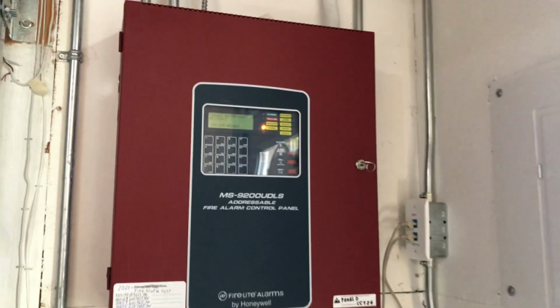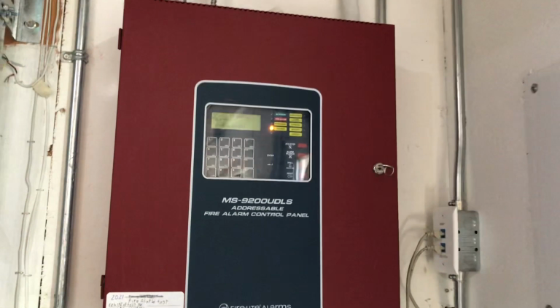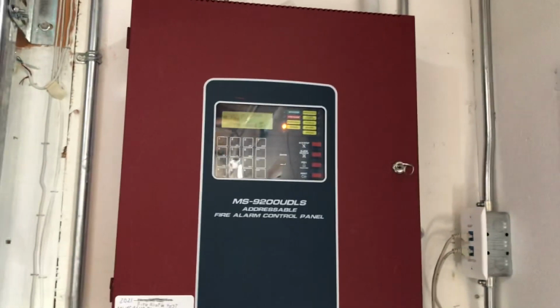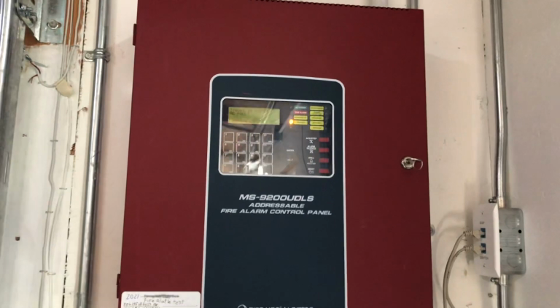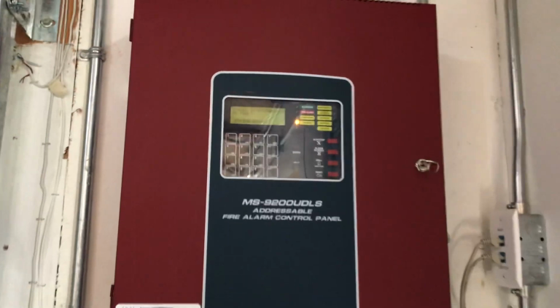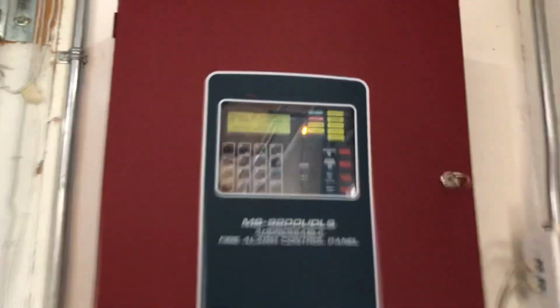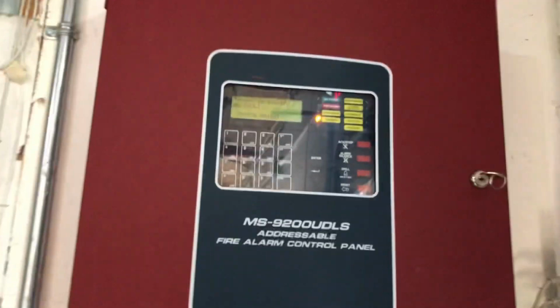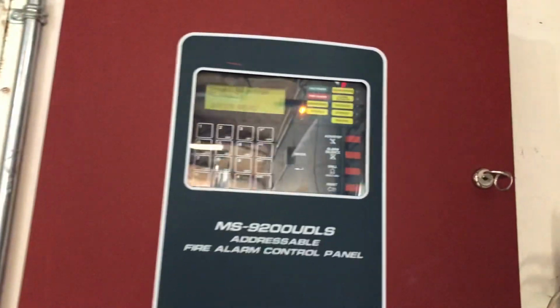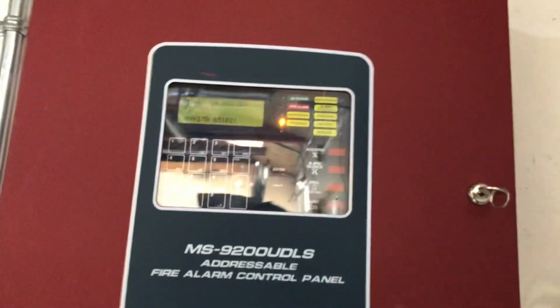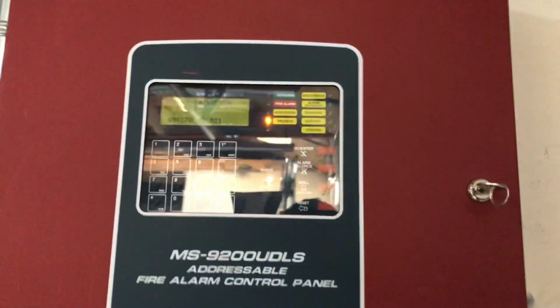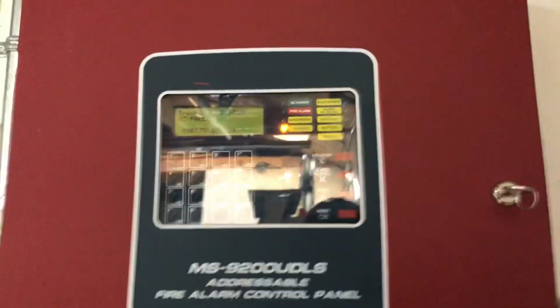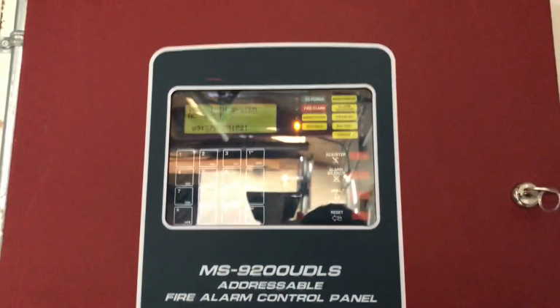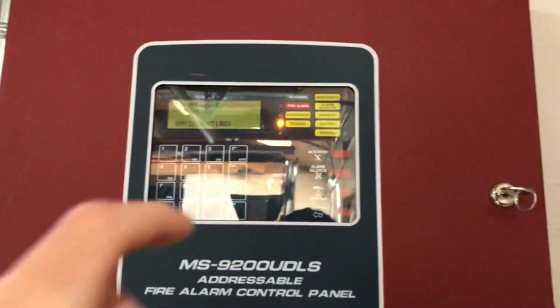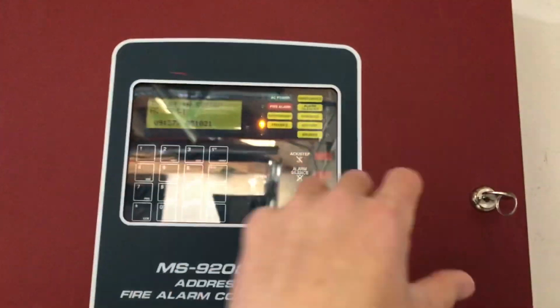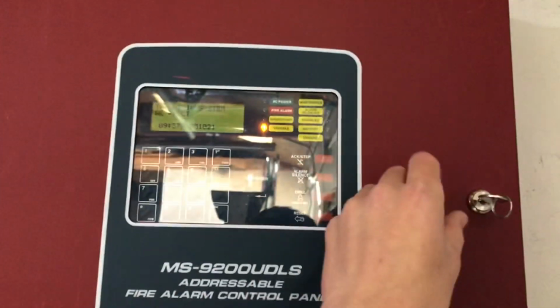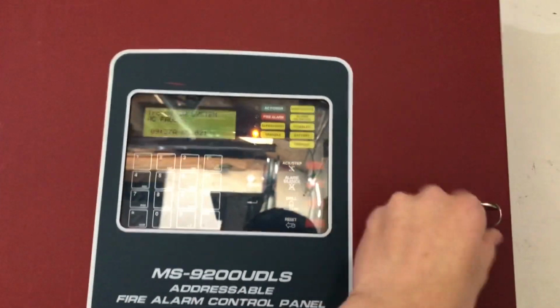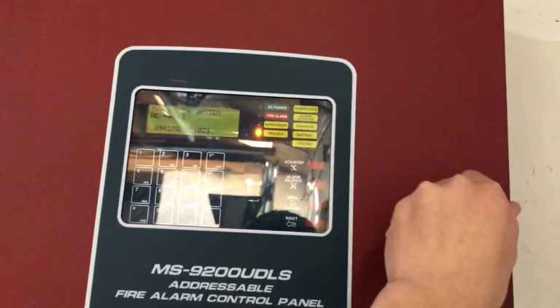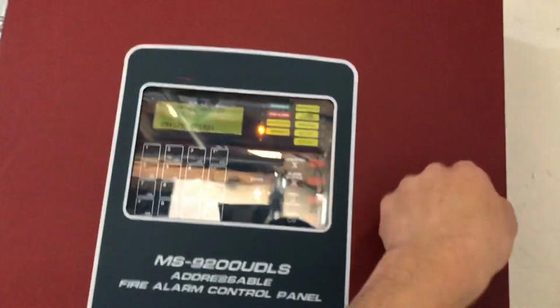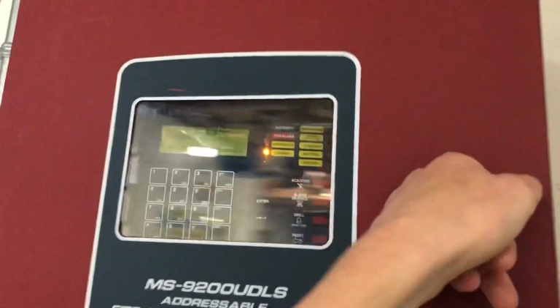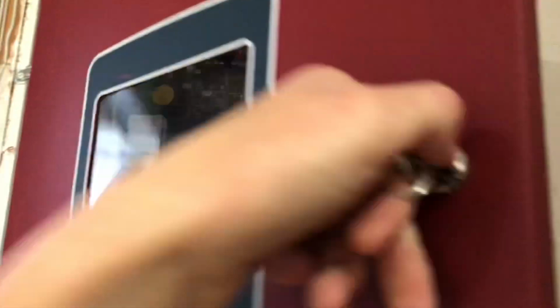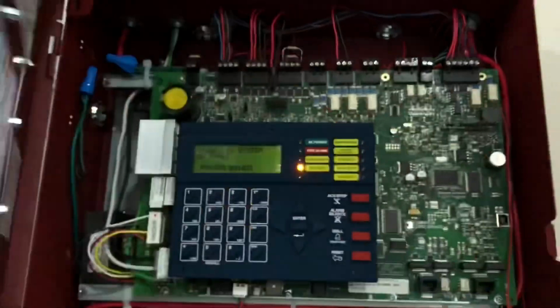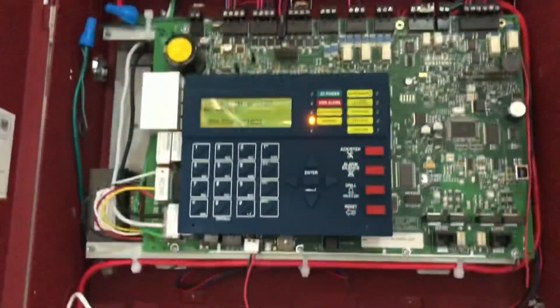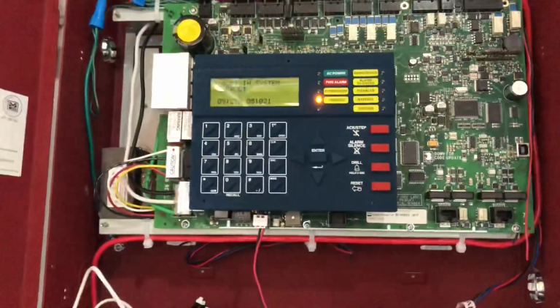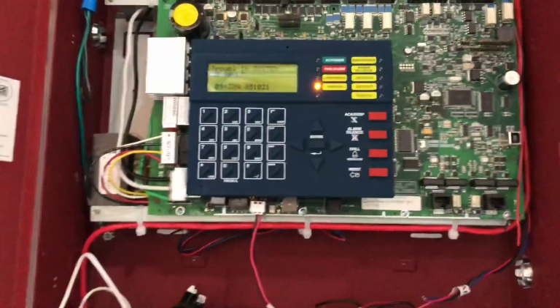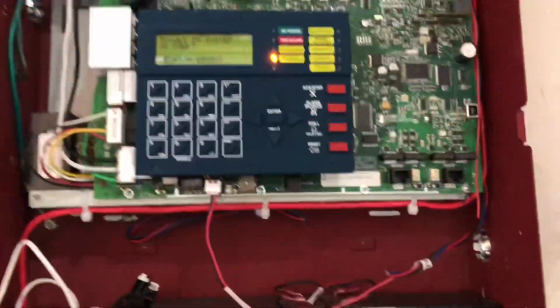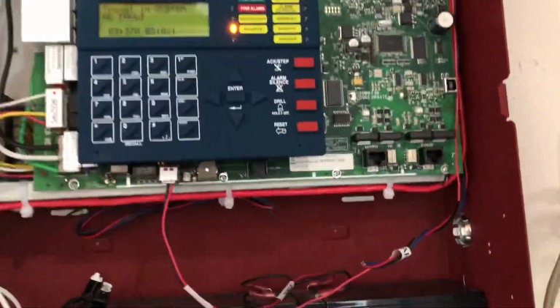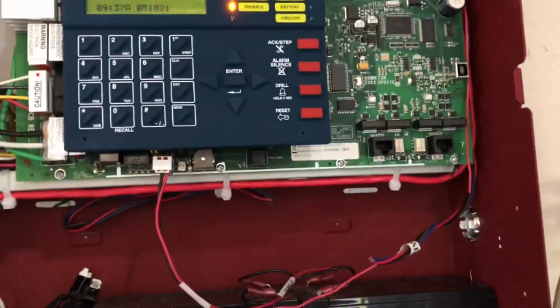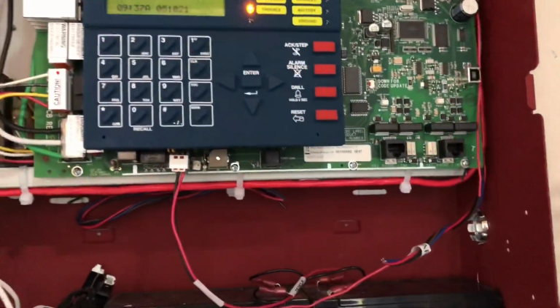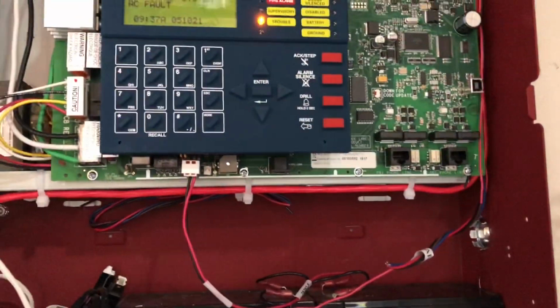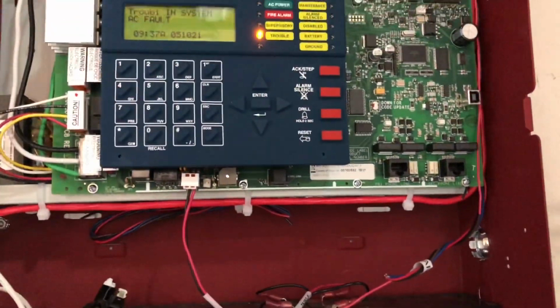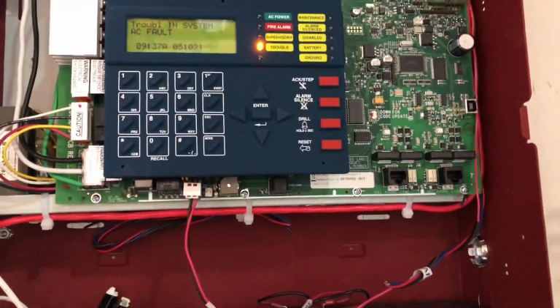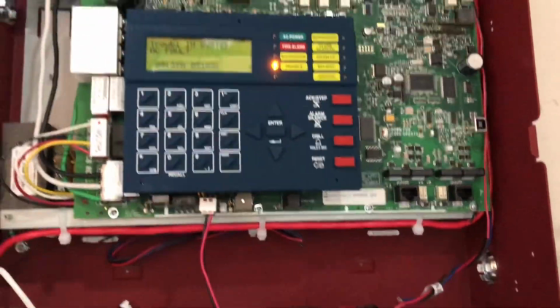Hey guys, welcome back. We had a power outage today. This was a power outage I was expecting — it was scheduled to happen anytime today between 9 a.m. and 2 p.m.